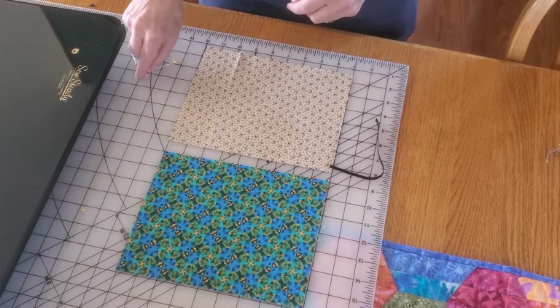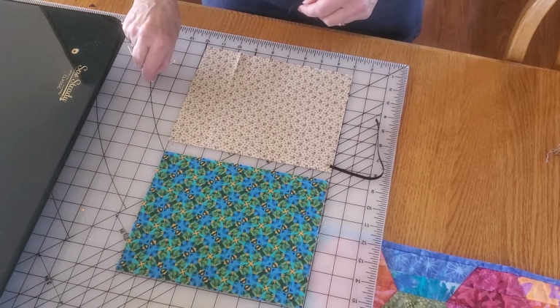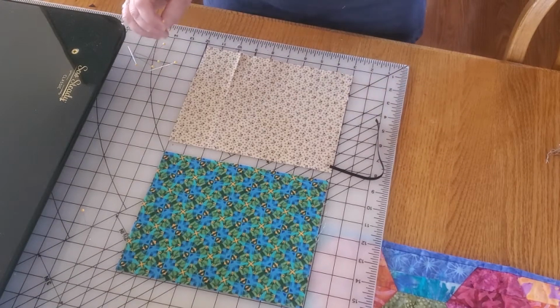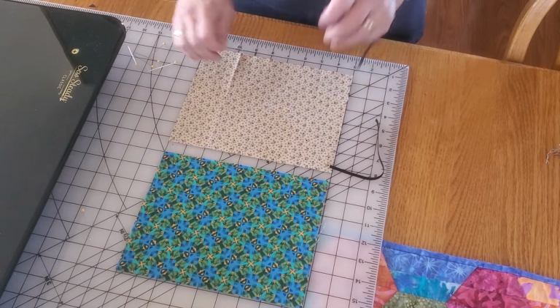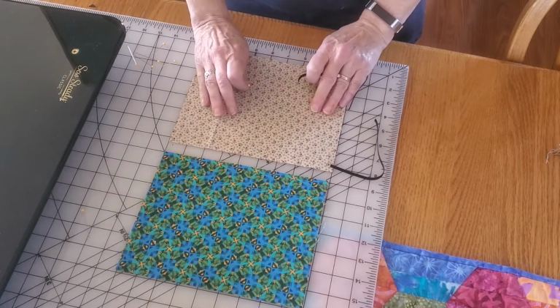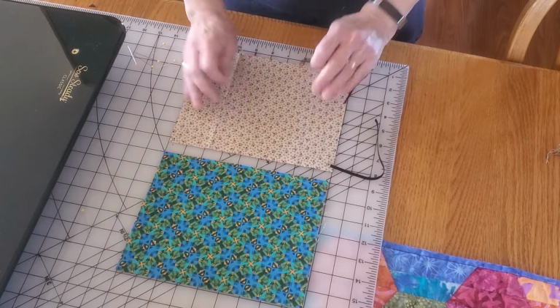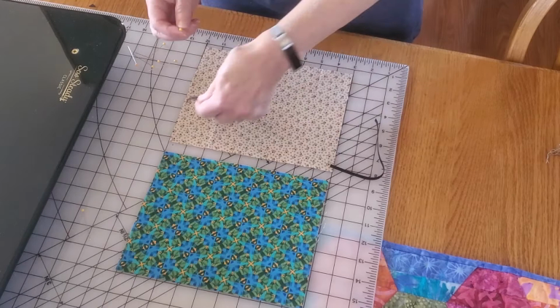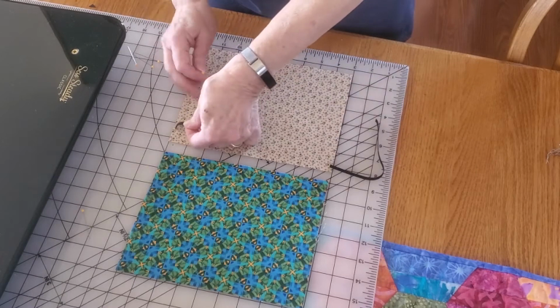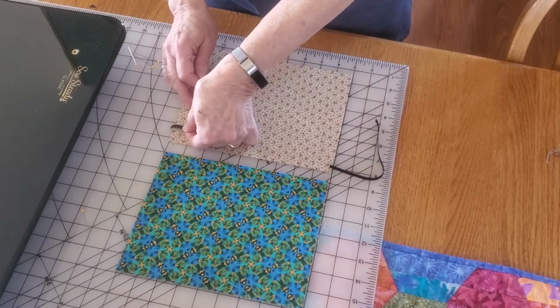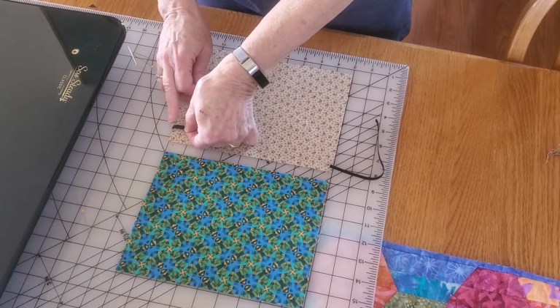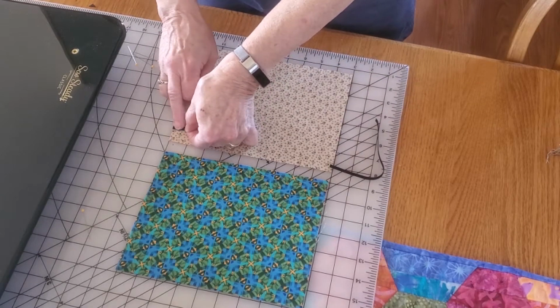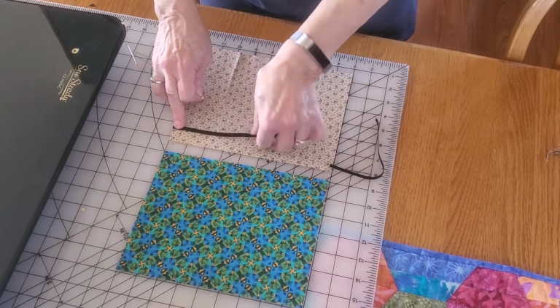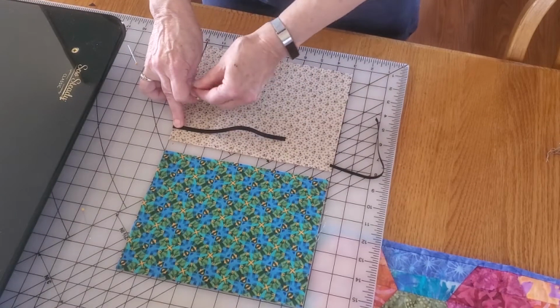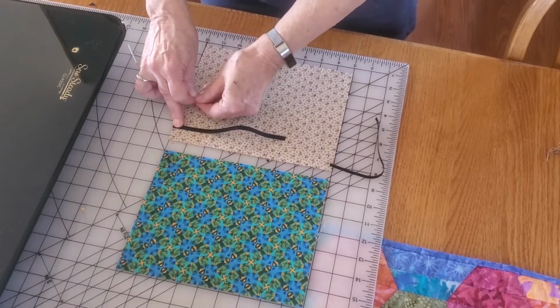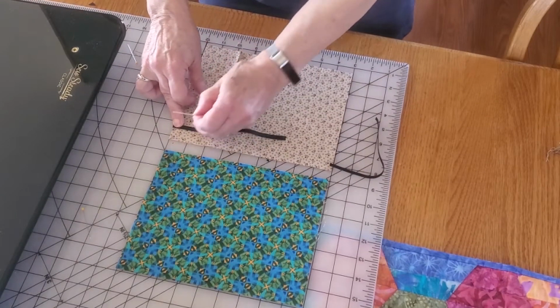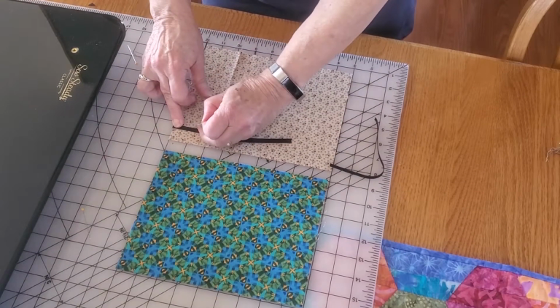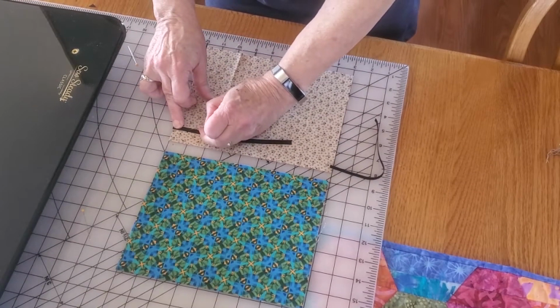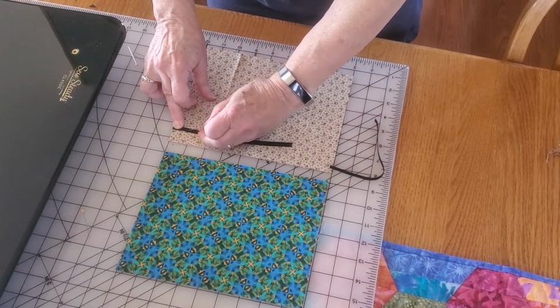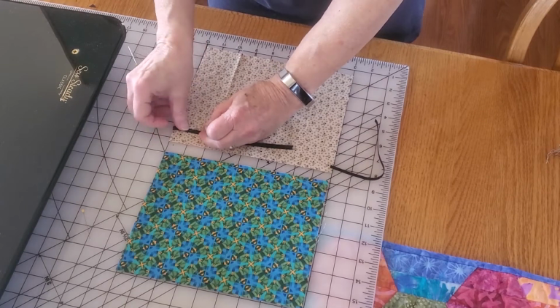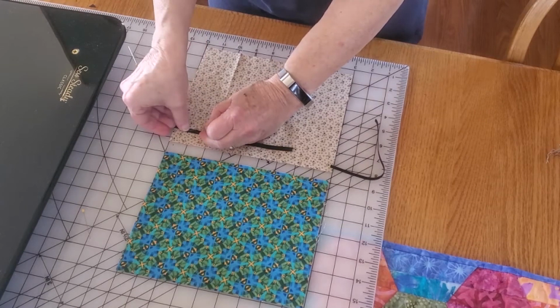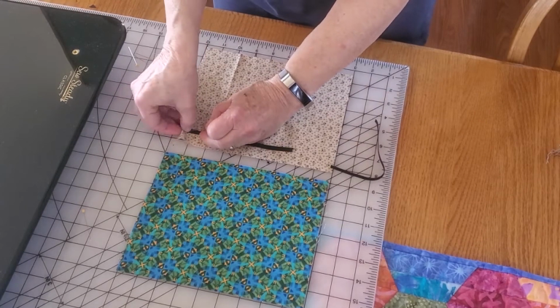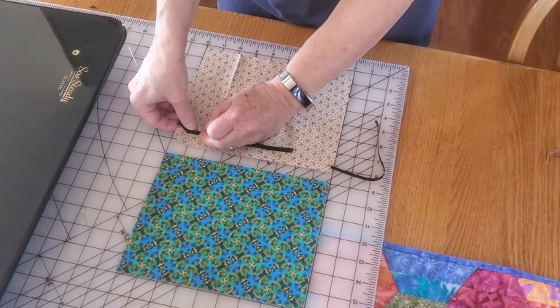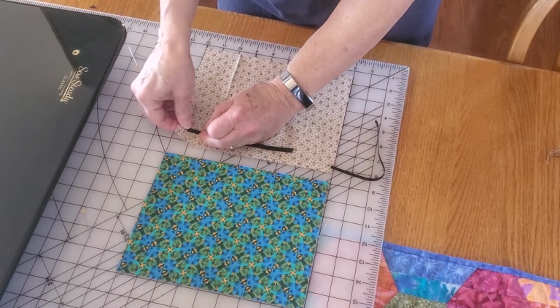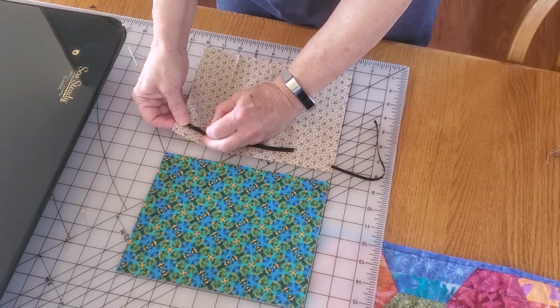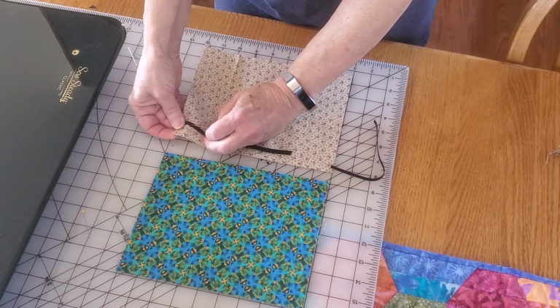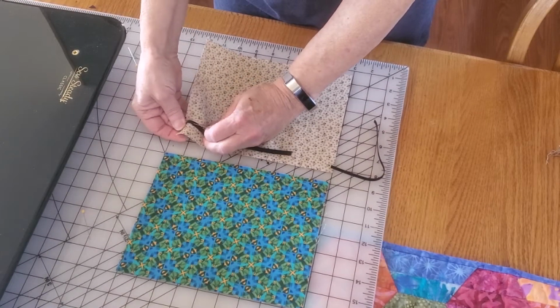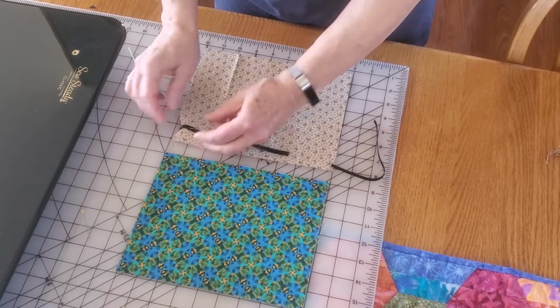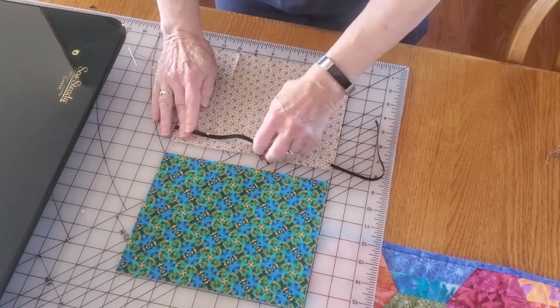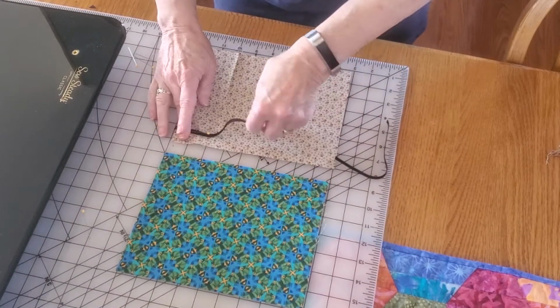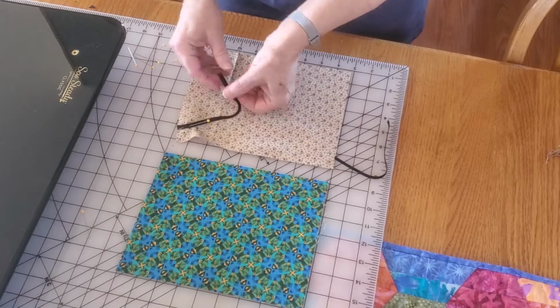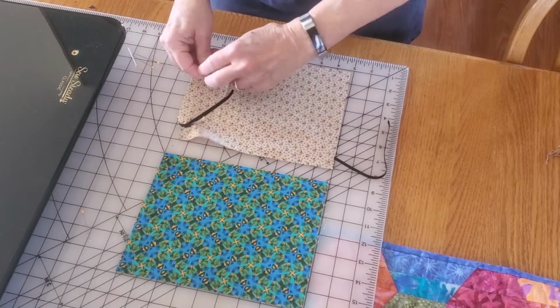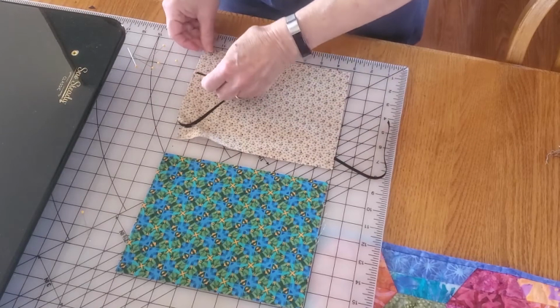To start, you're going to pick one of your fabrics and pin your elastic about three quarters of an inch down from the four corners, like so.